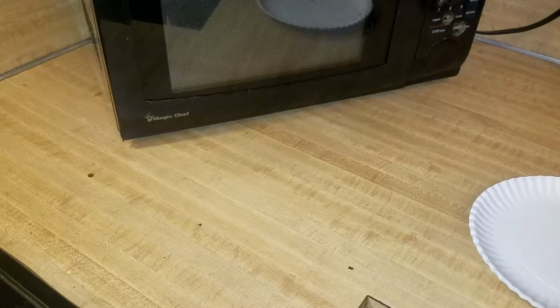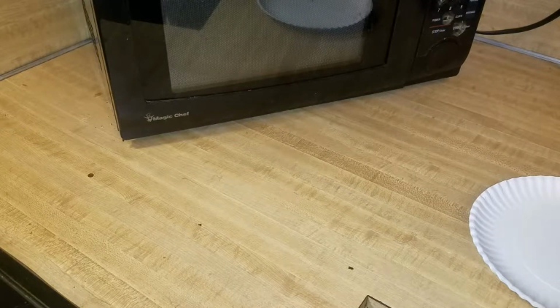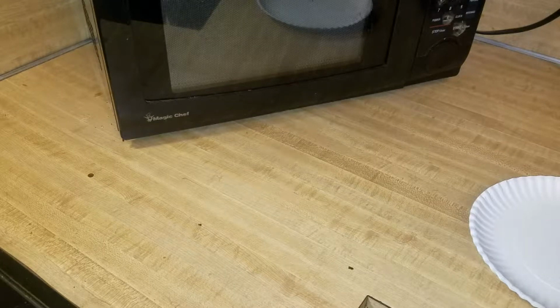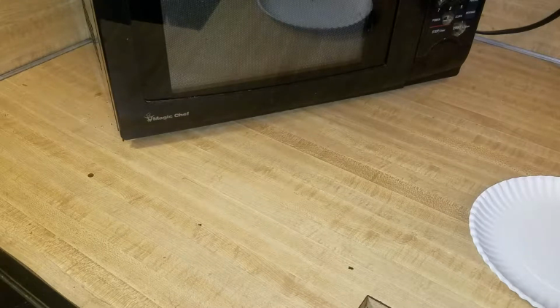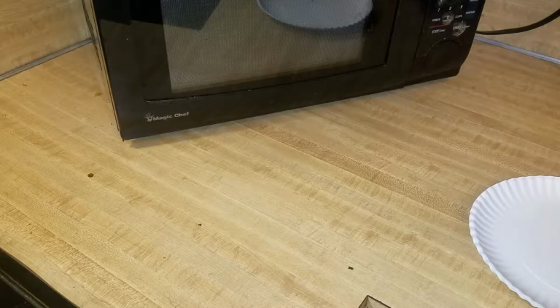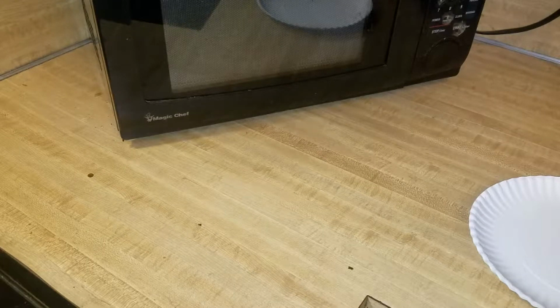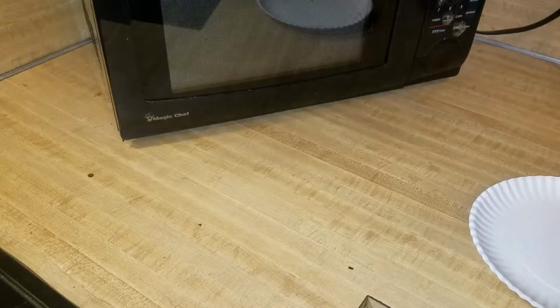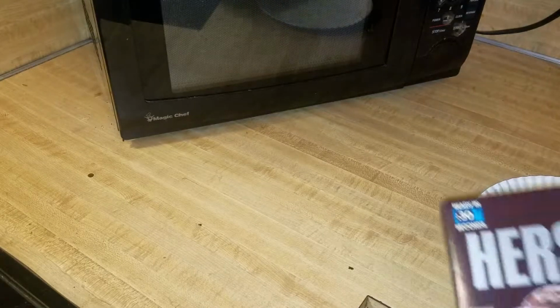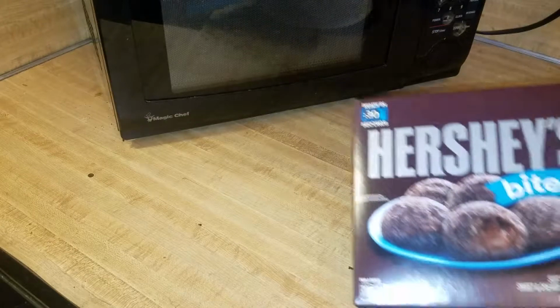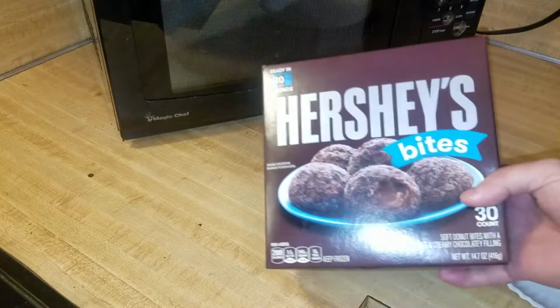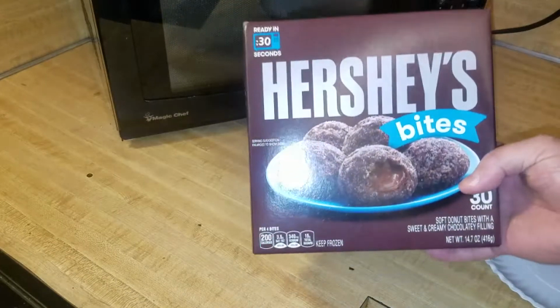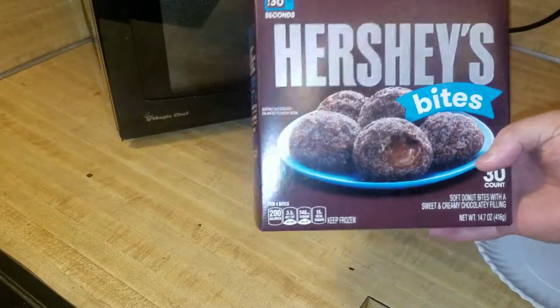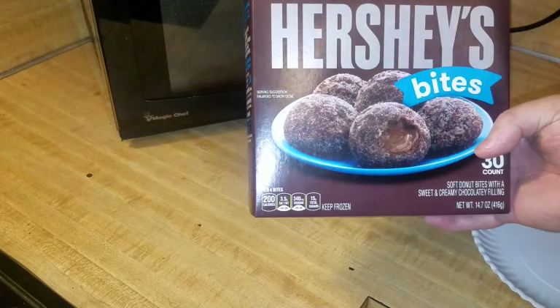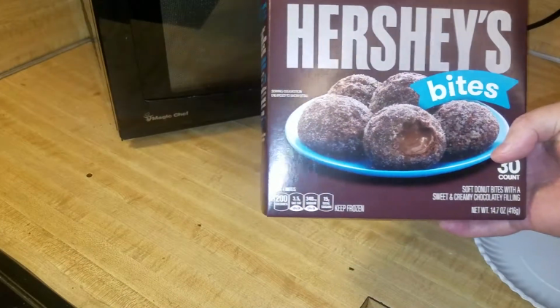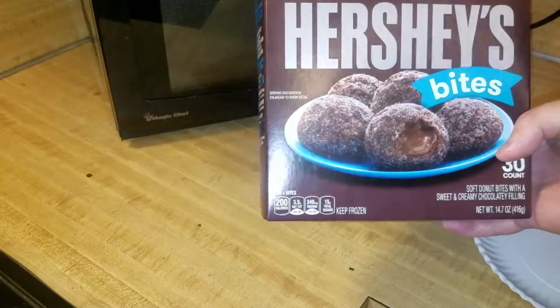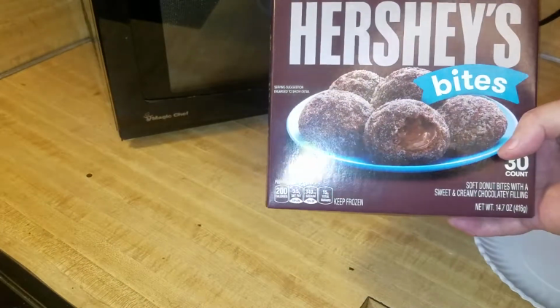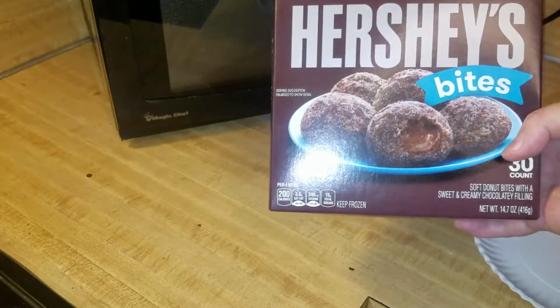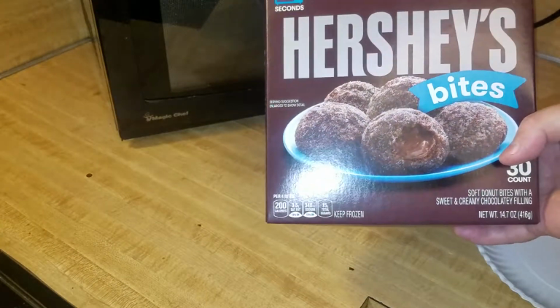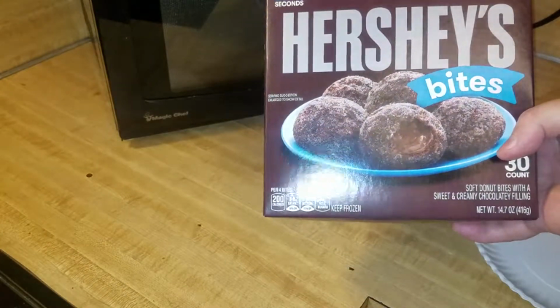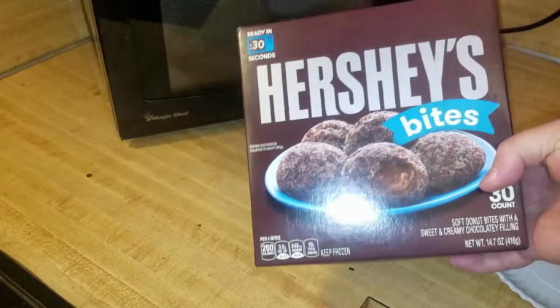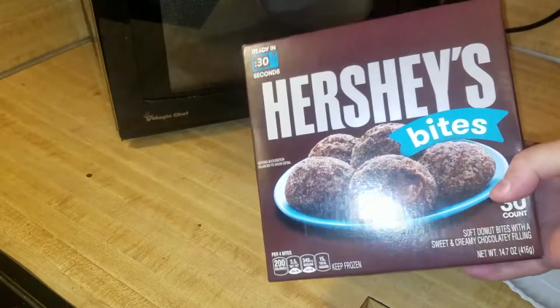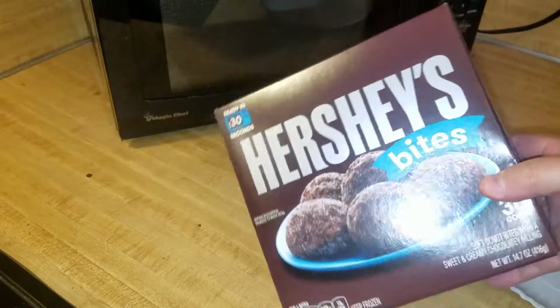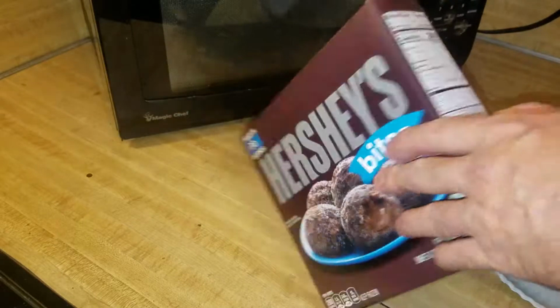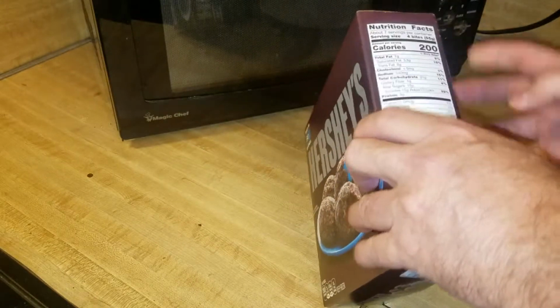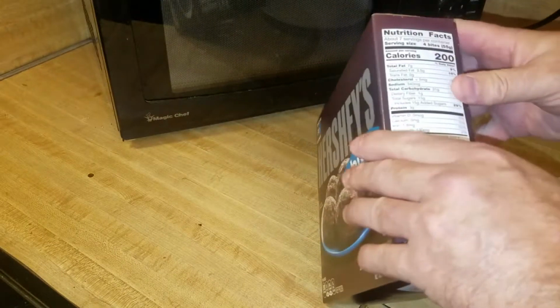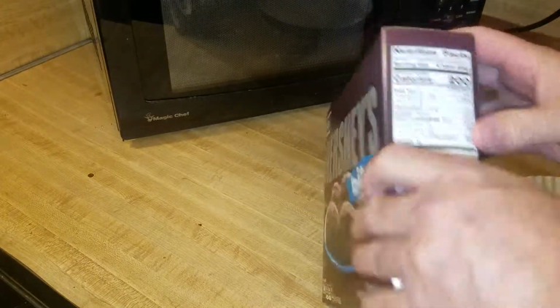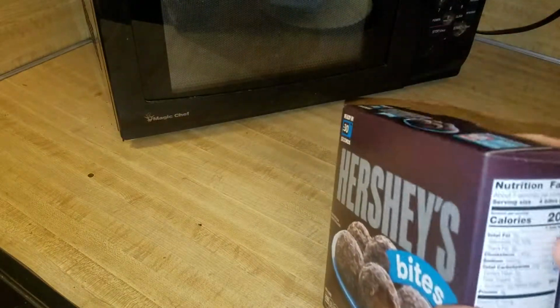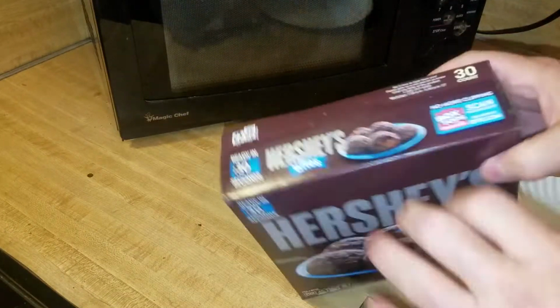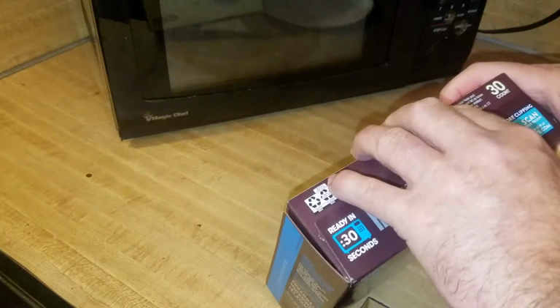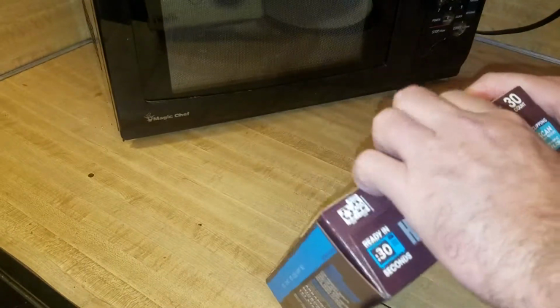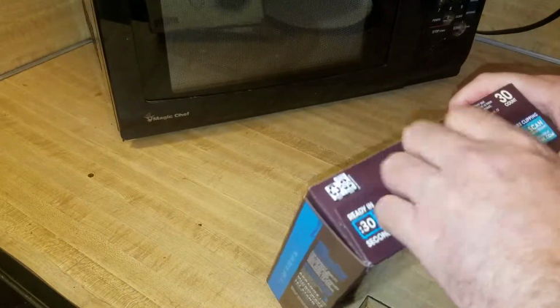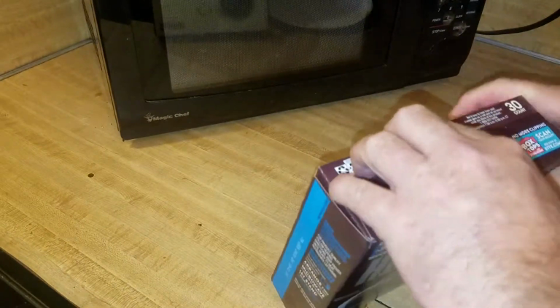What up YouTube, I am Chili Dog and today we have some of these Hershey's Bites. Let's check them out.